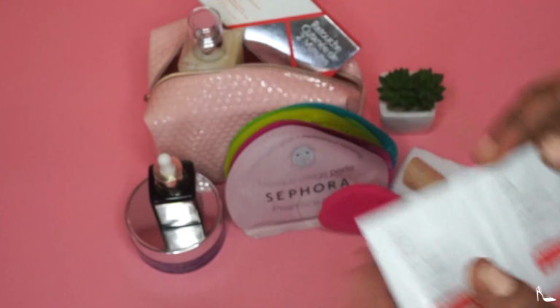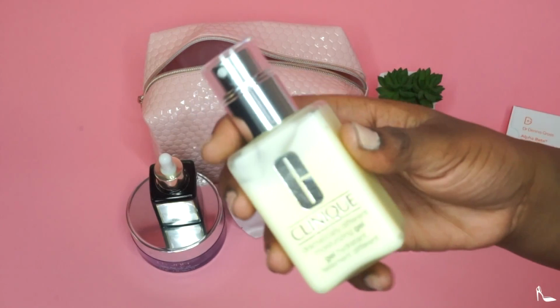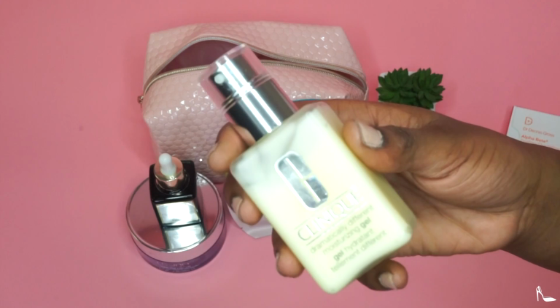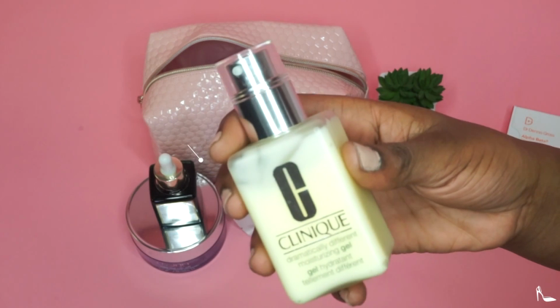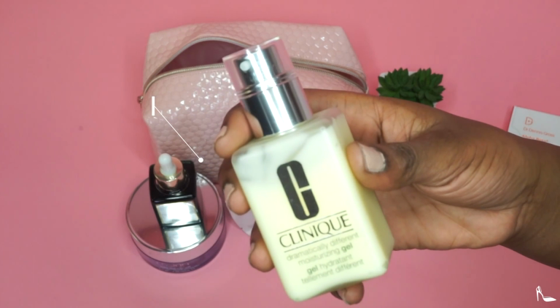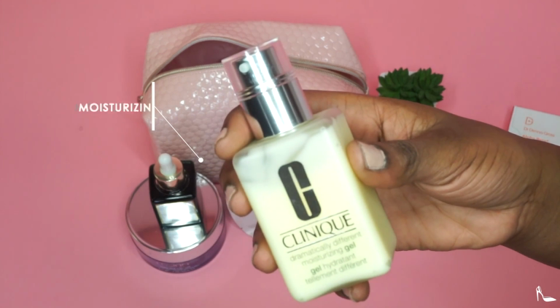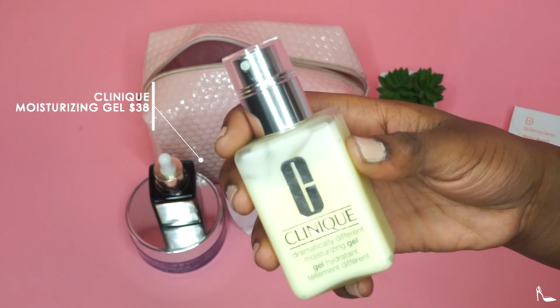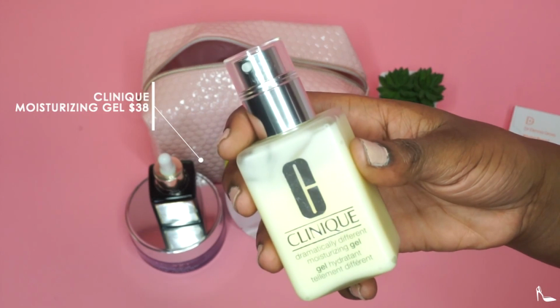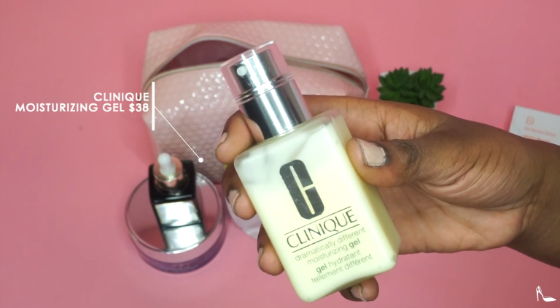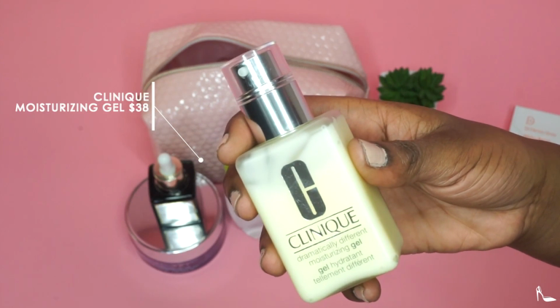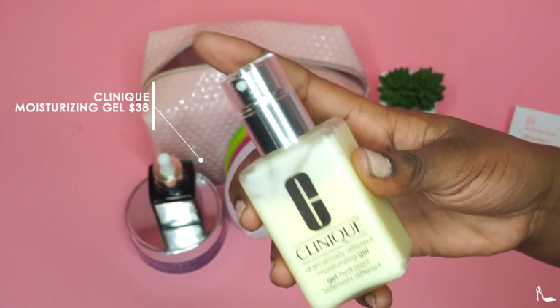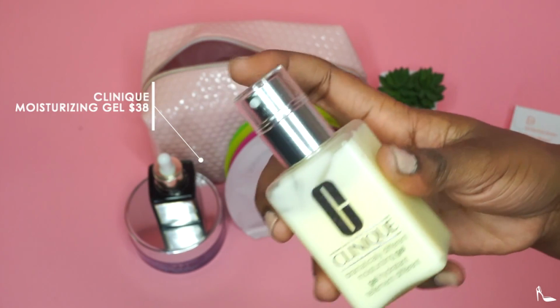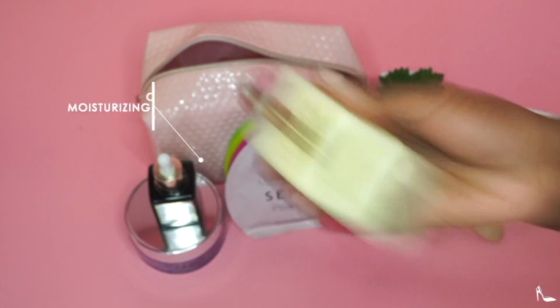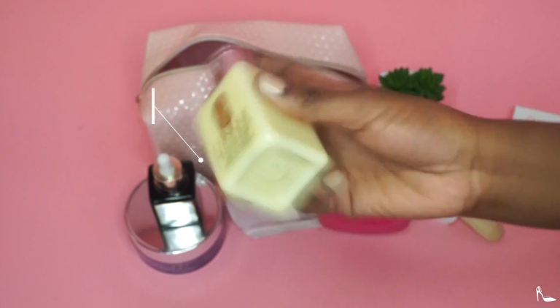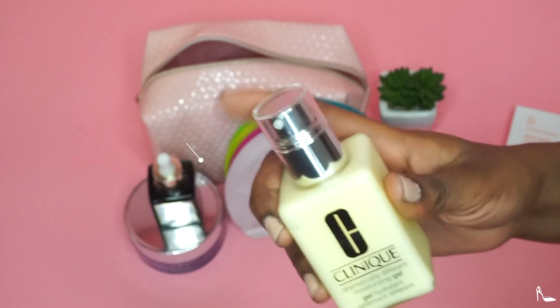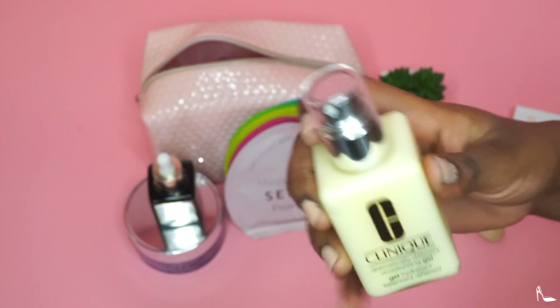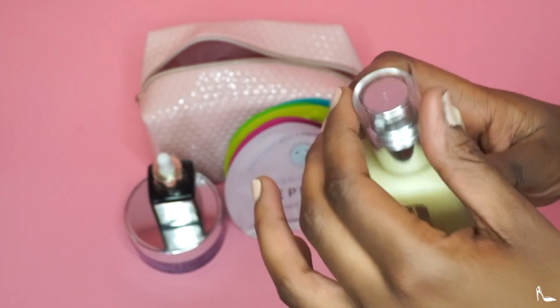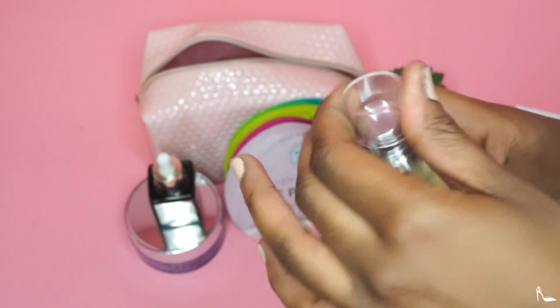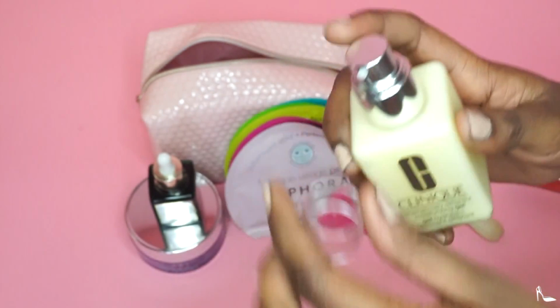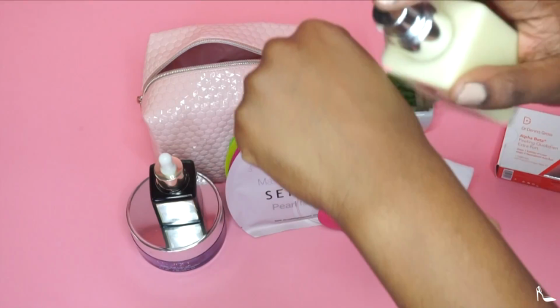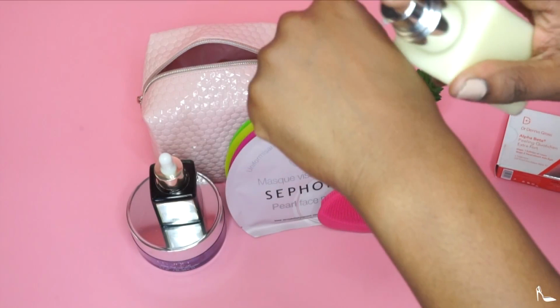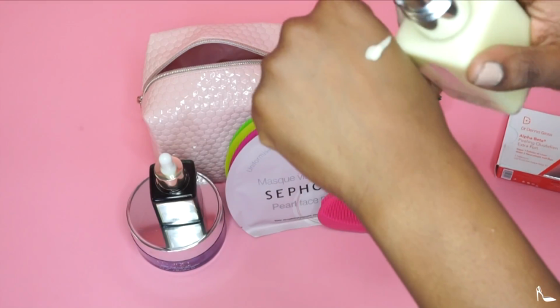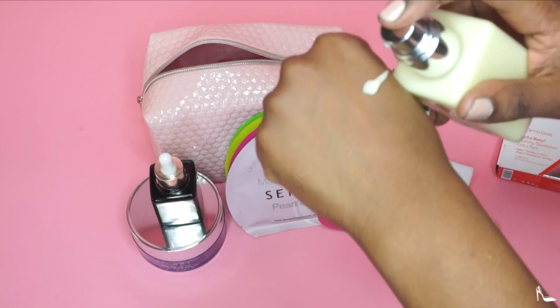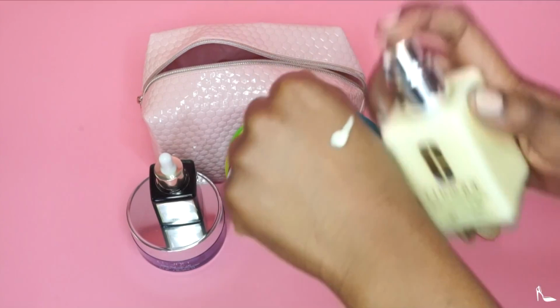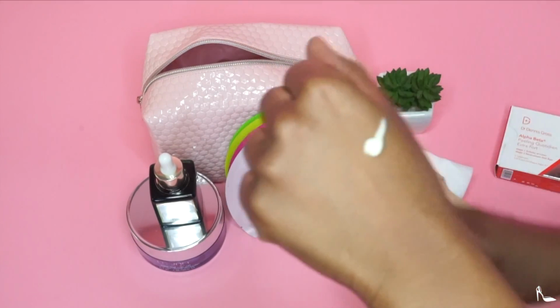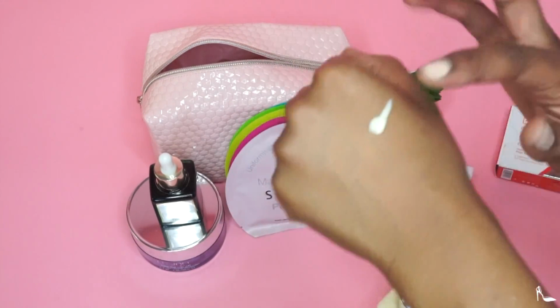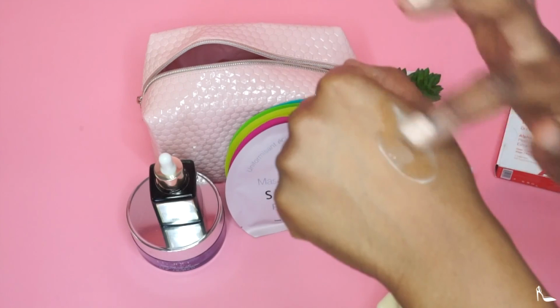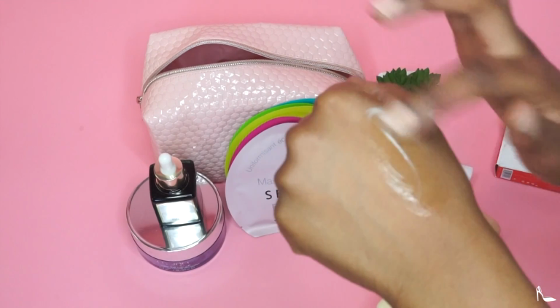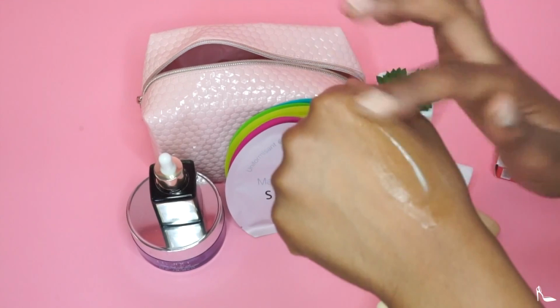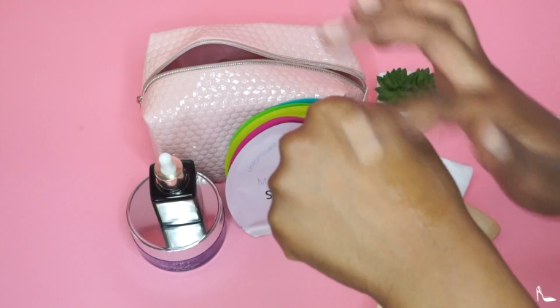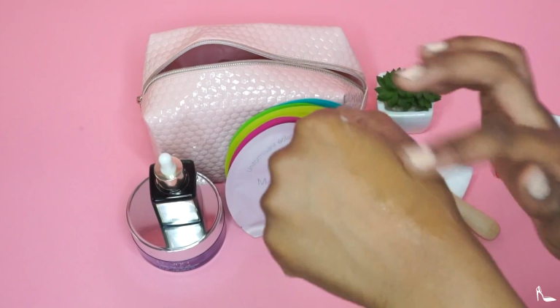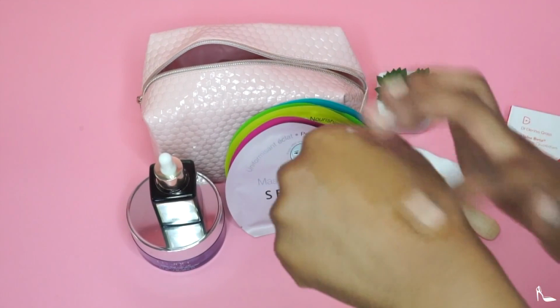After that I'm showing you the Clinique Dramatically Different moisturizing gel. Love, love, love that. If you have dry skin, this might be your best friend. They also have the lotion form but I prefer the gel, and I apply it overnight.